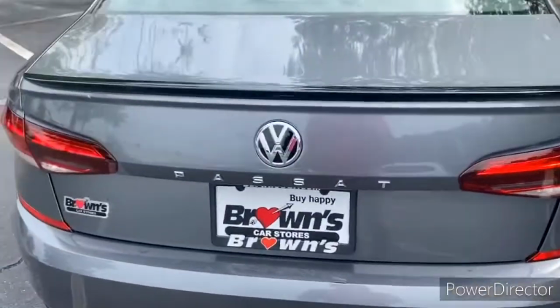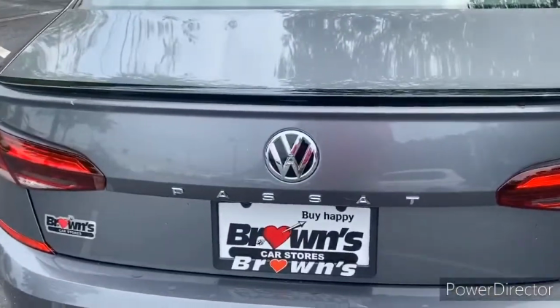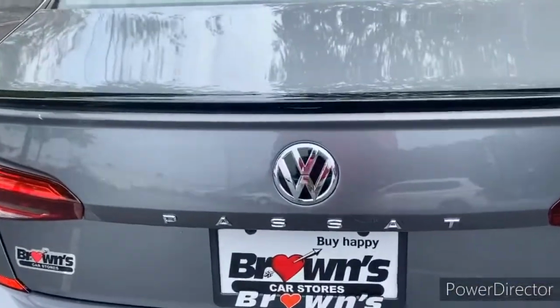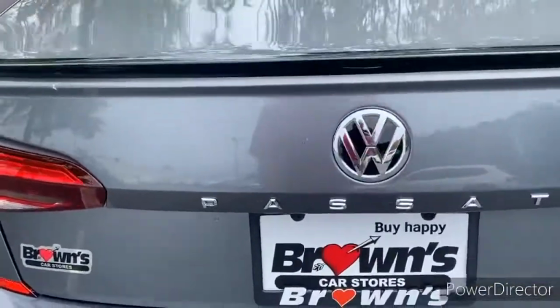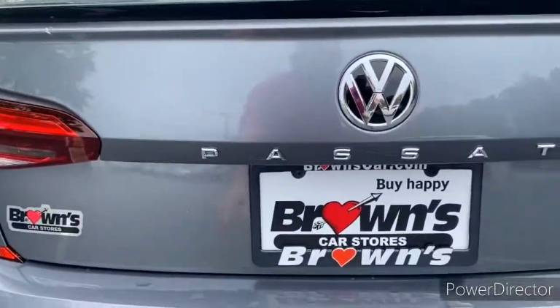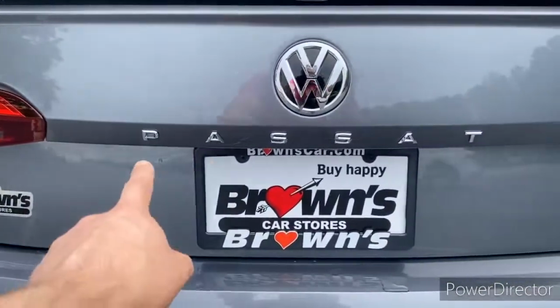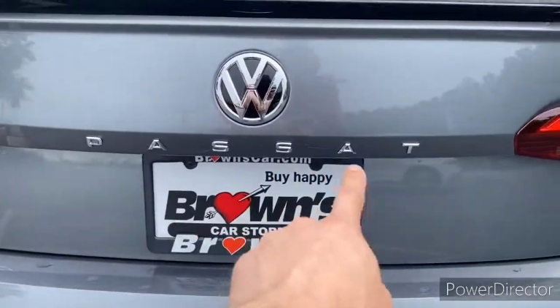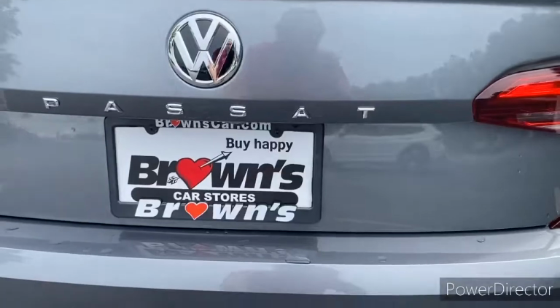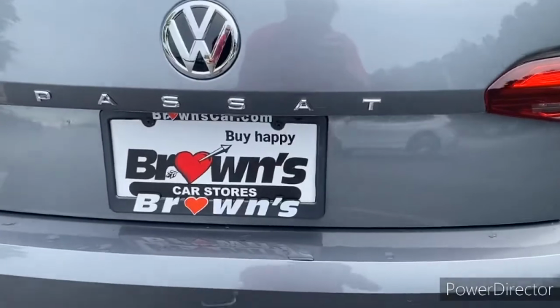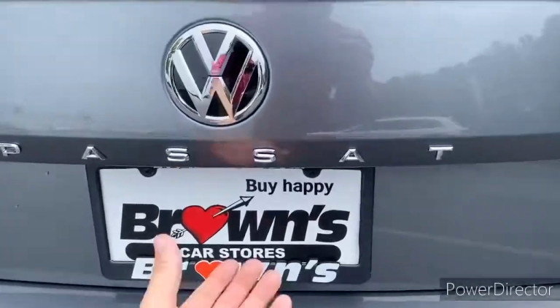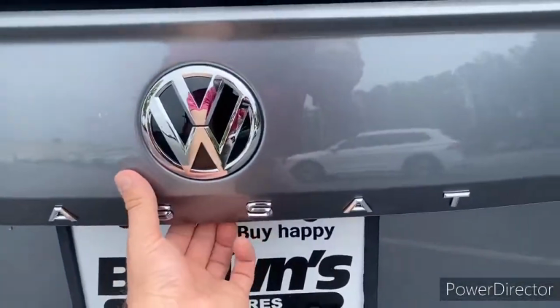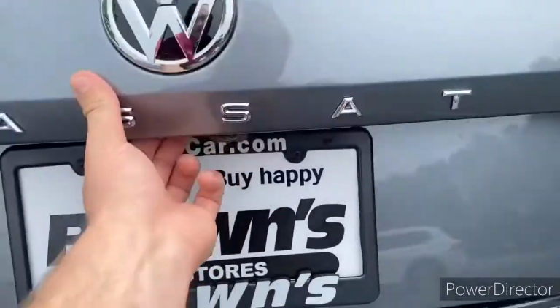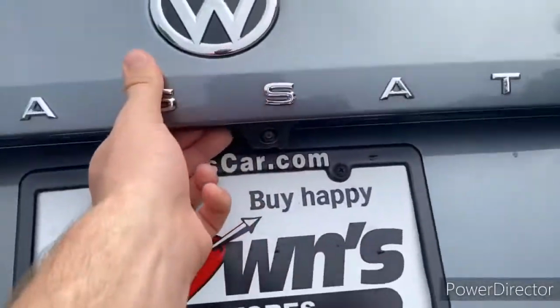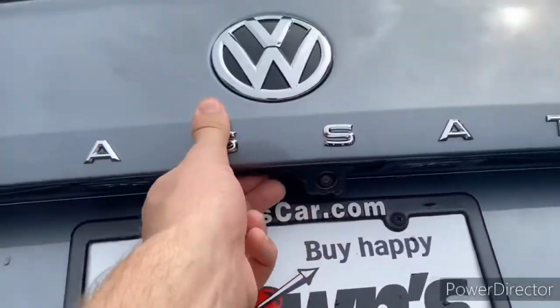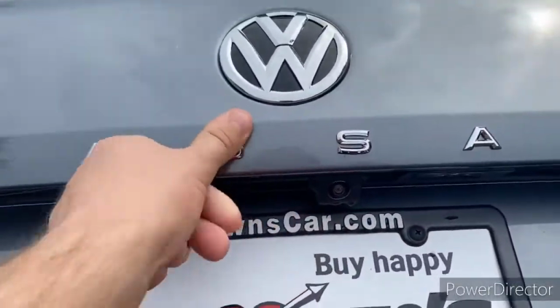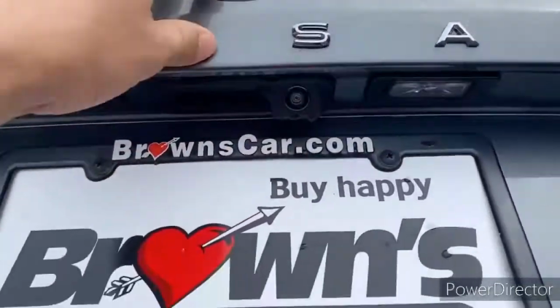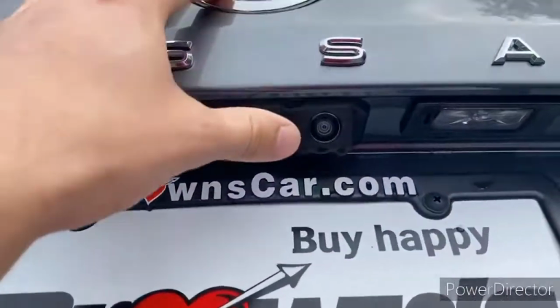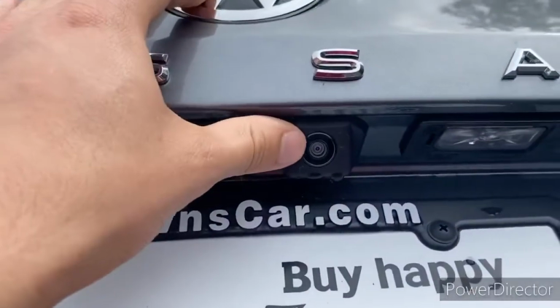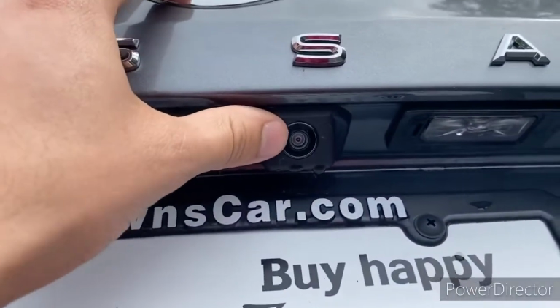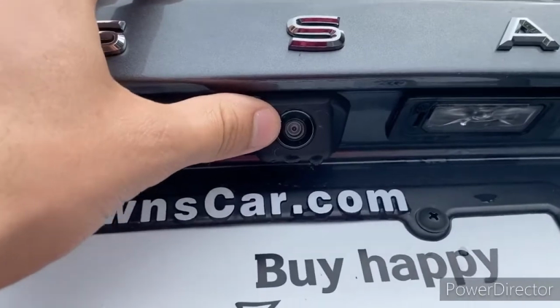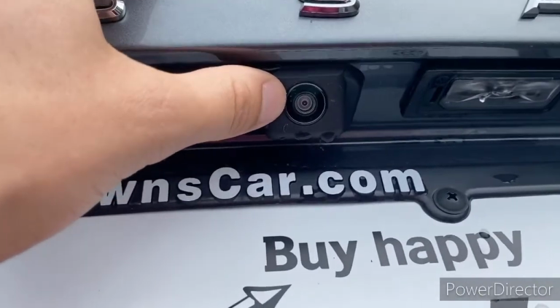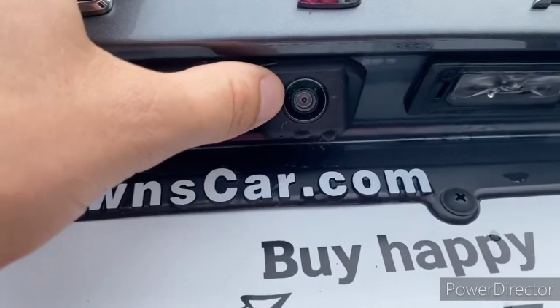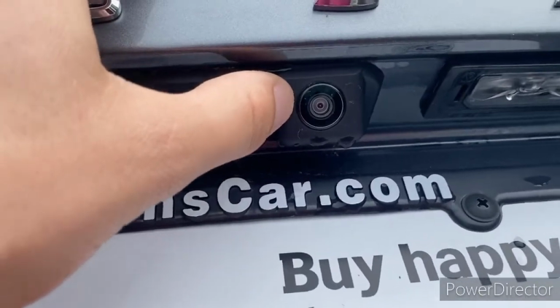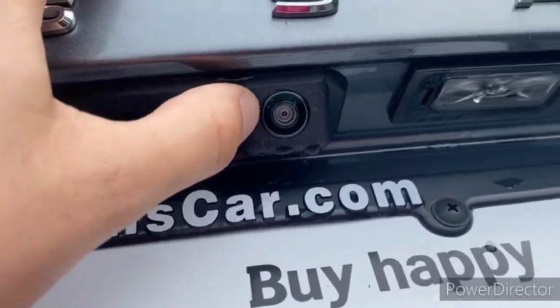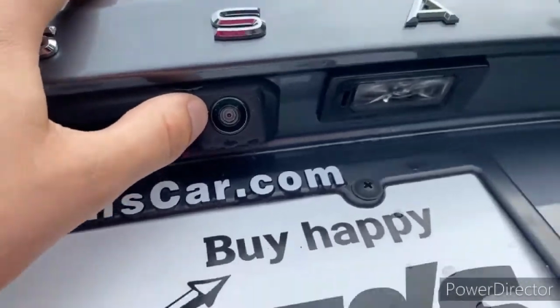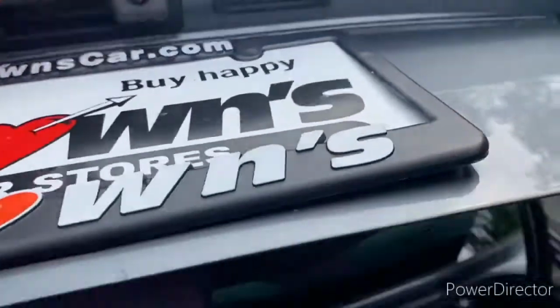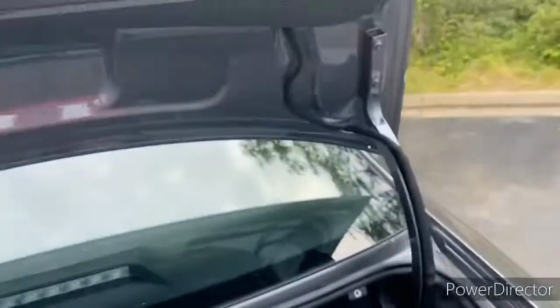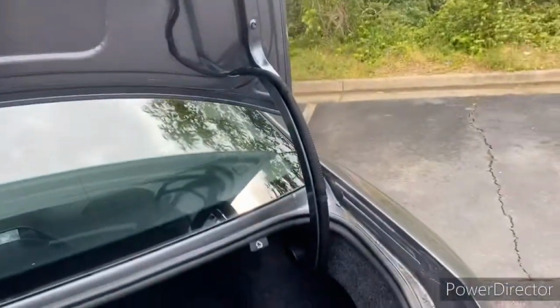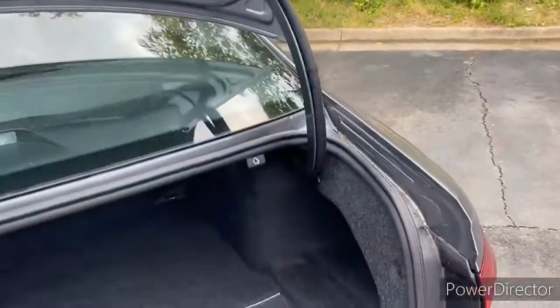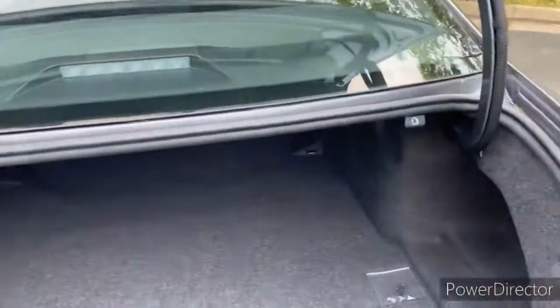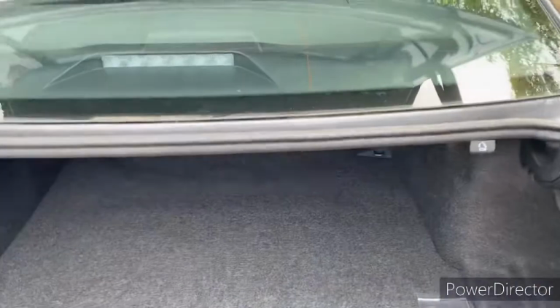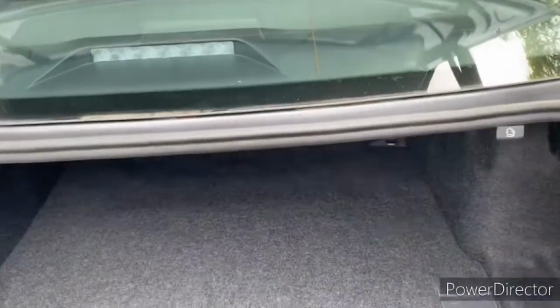We have the Passat logo on the back with the name along the side. Directly under the emblem there's the switch and the backup camera. It's a high-resolution camera paired with a high-resolution screen in the center infotainment screen.